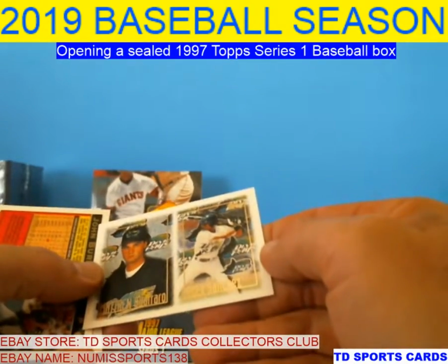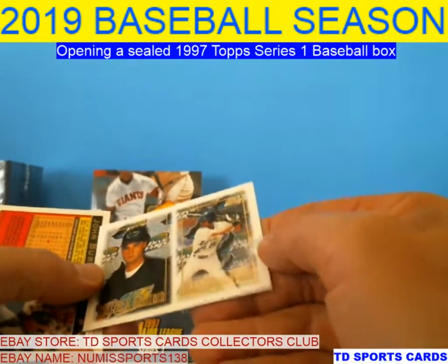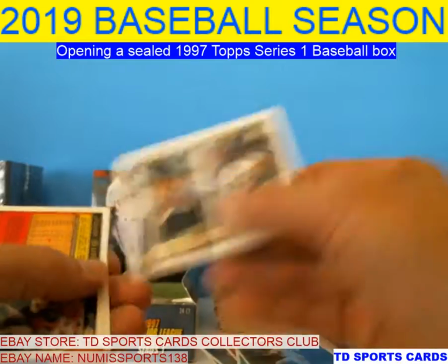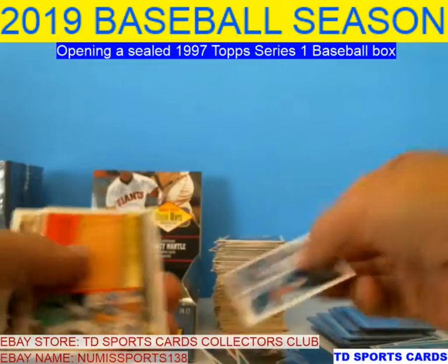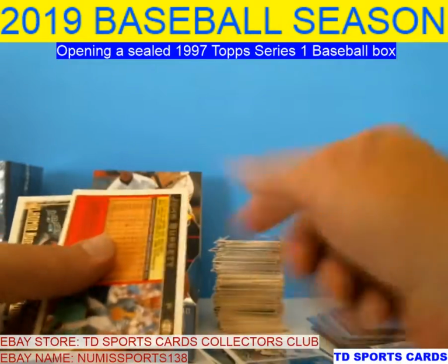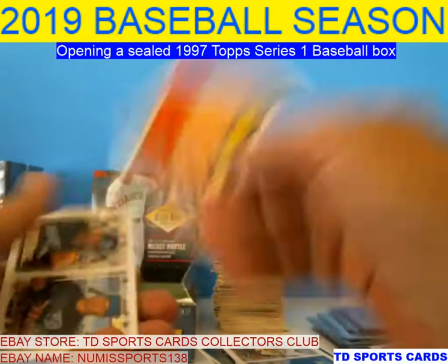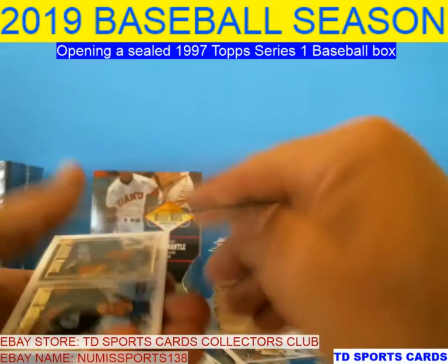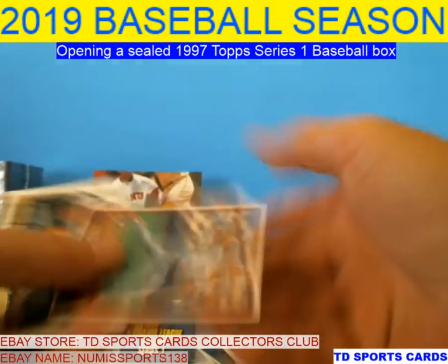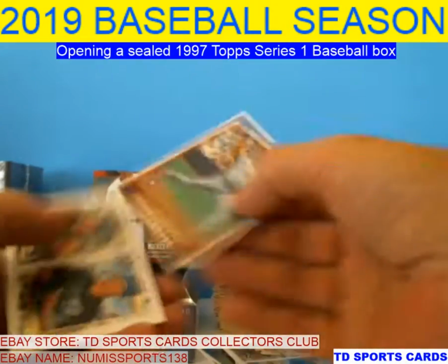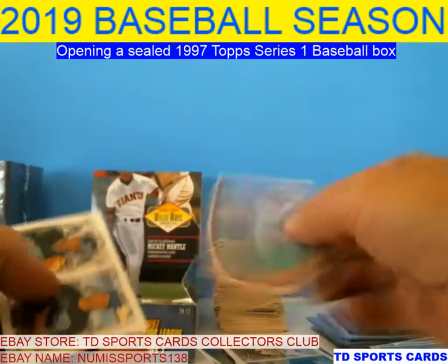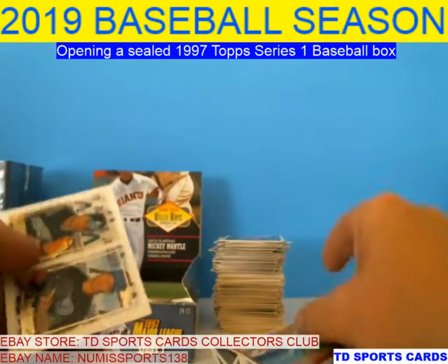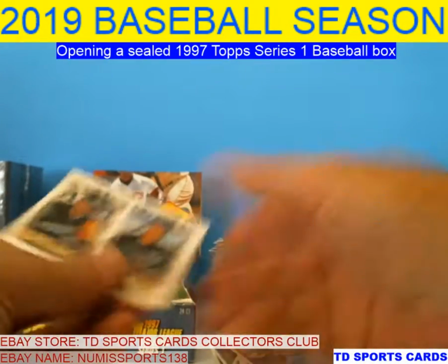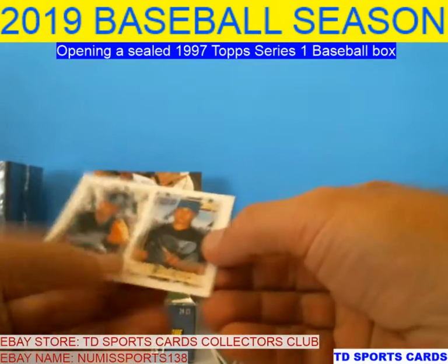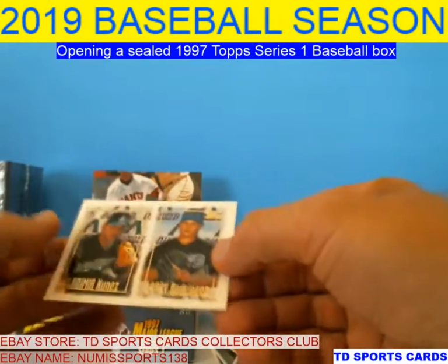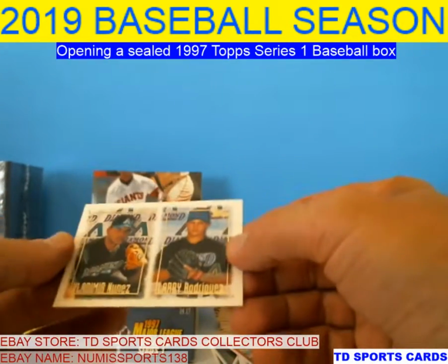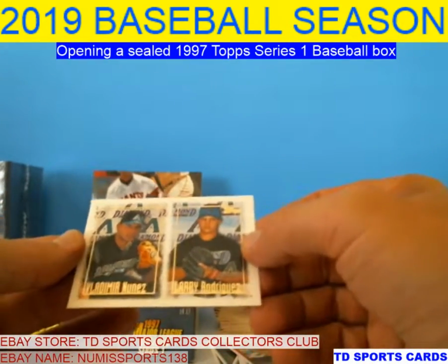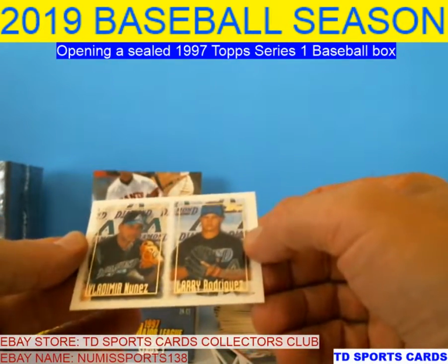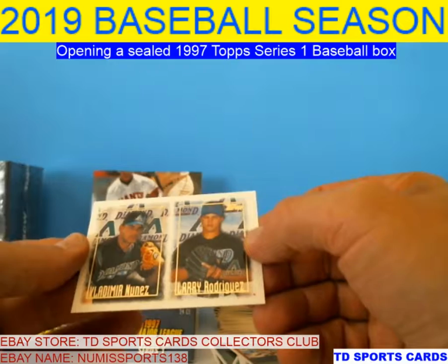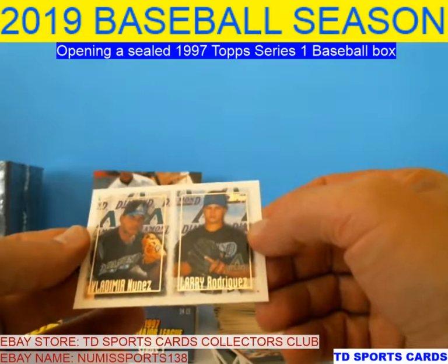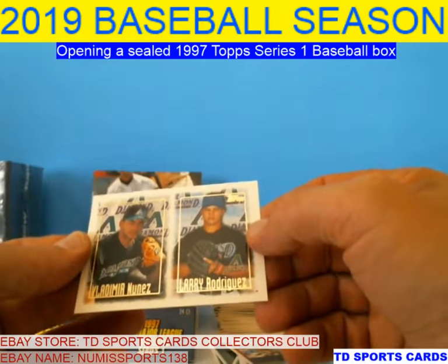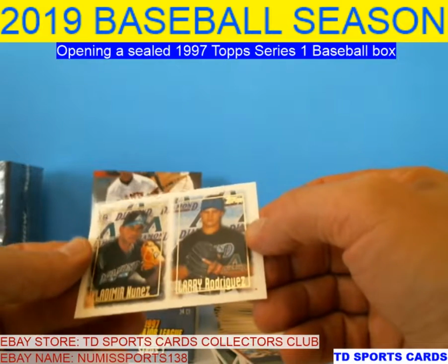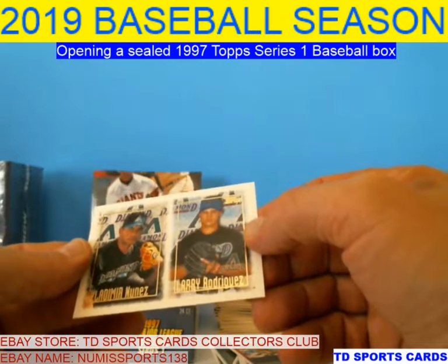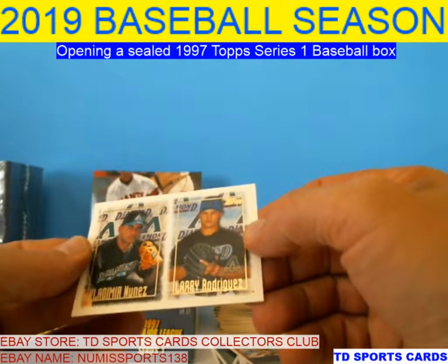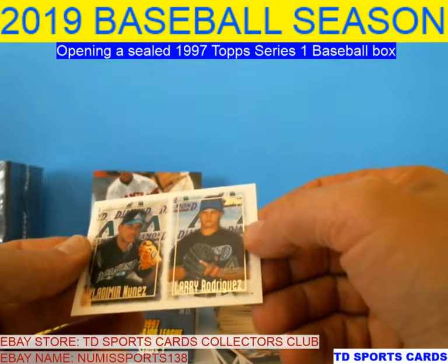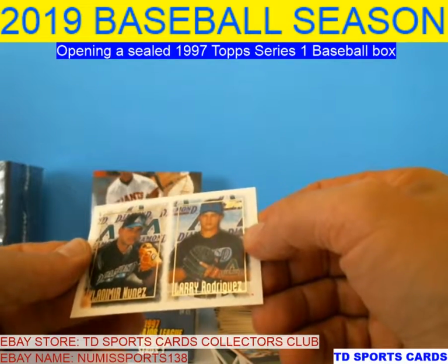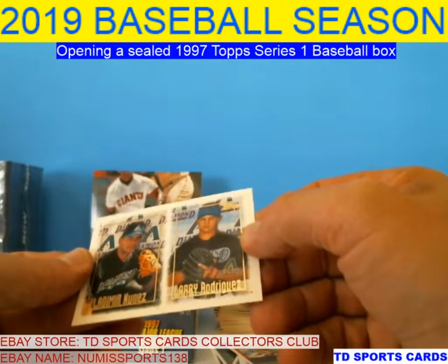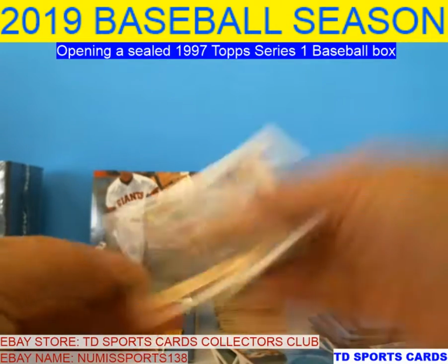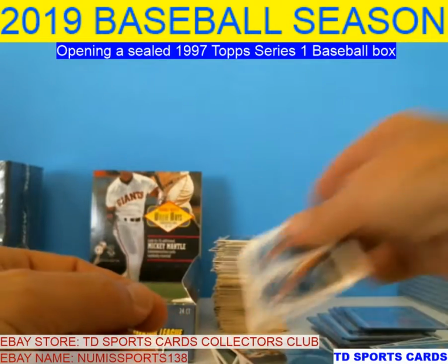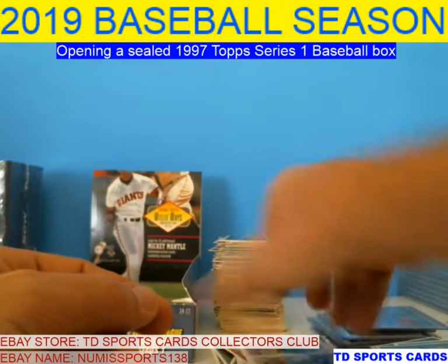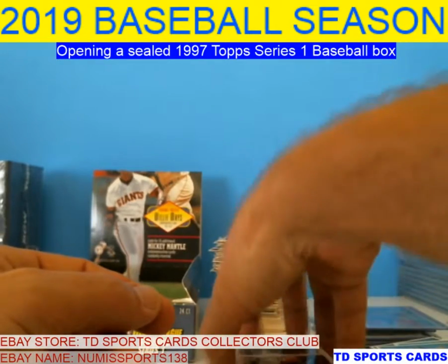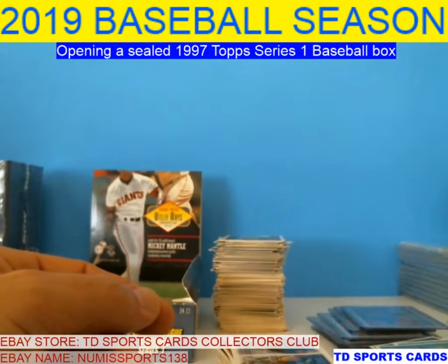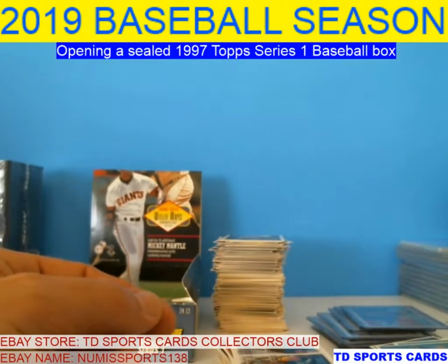Matthew Cordero, Sanchez, Burkett, Larry Rodriguez, and Vladimir Nunez. Diamondbacks — don't remember either one of those guys.